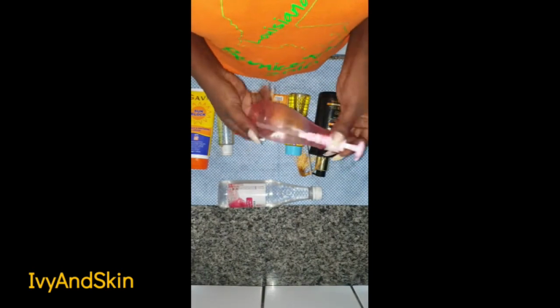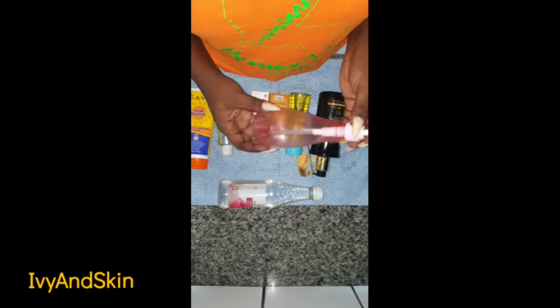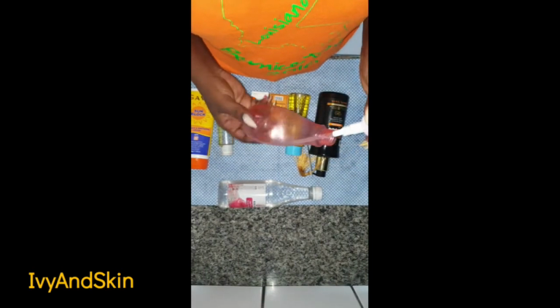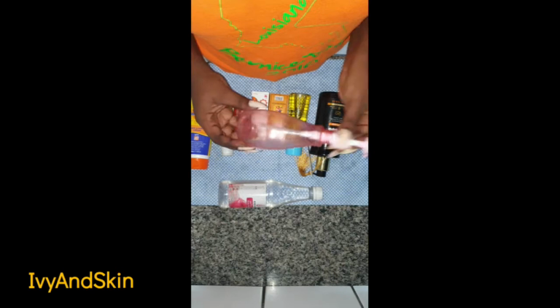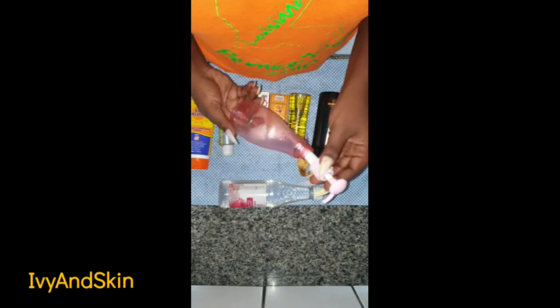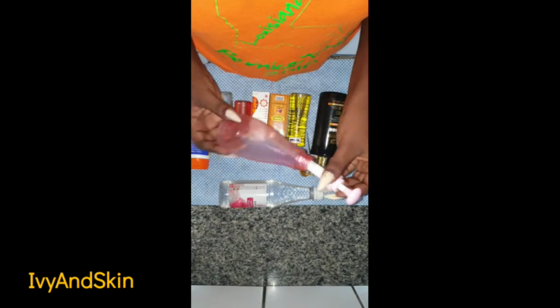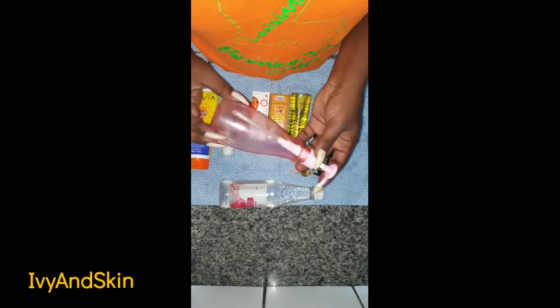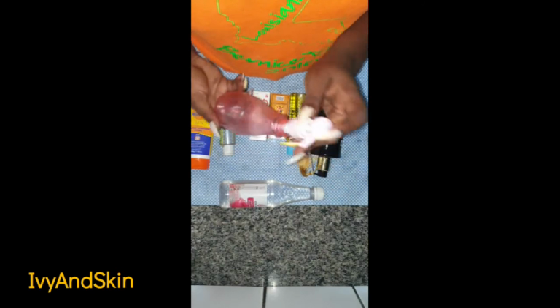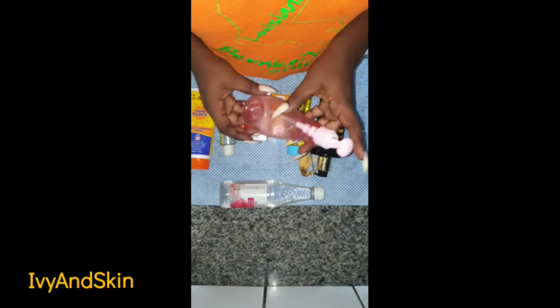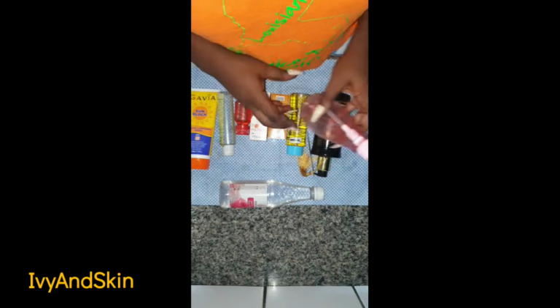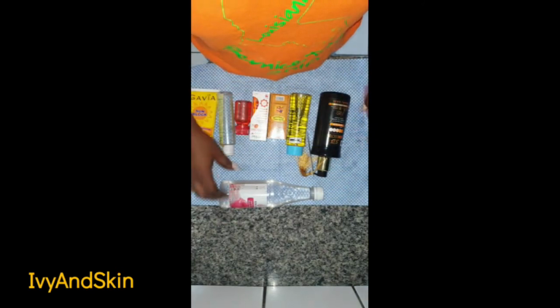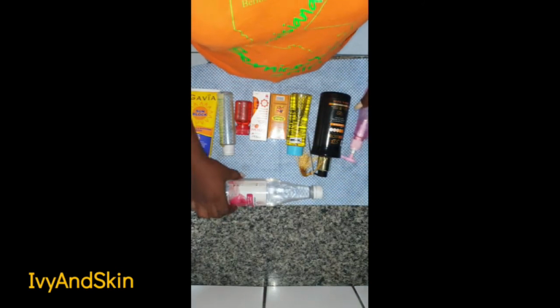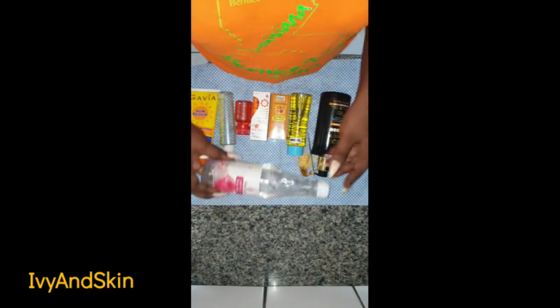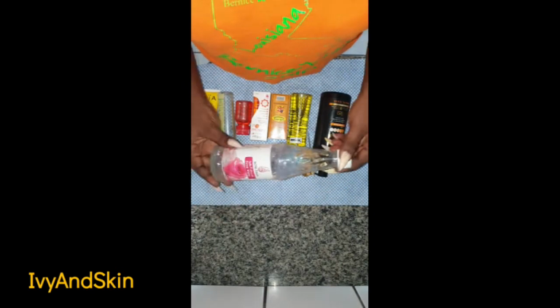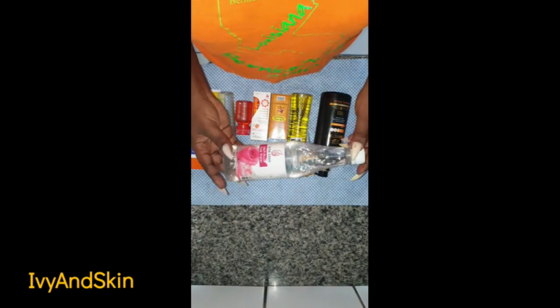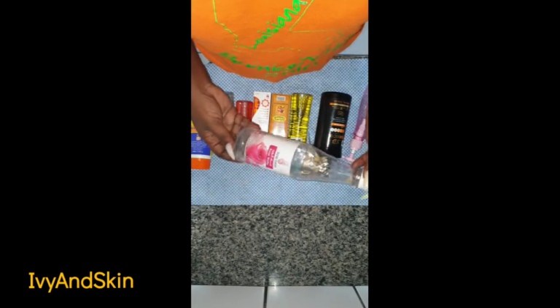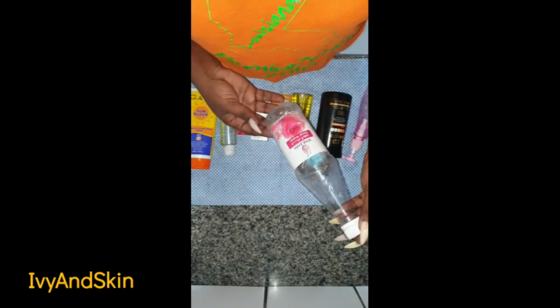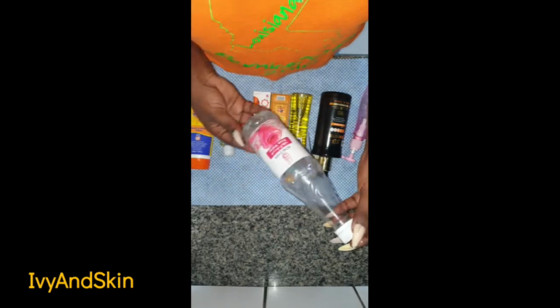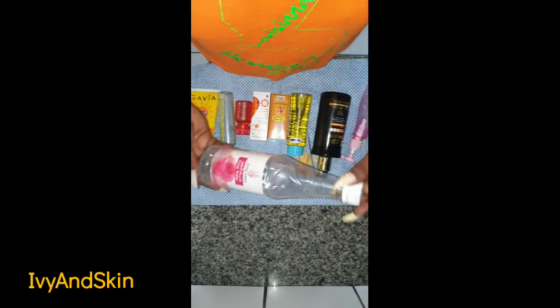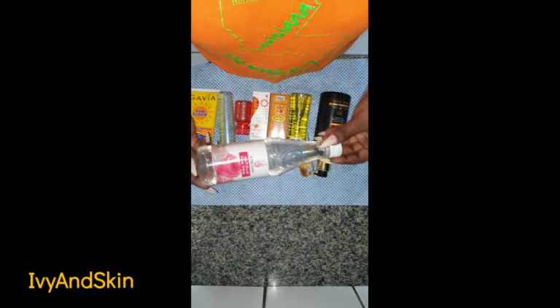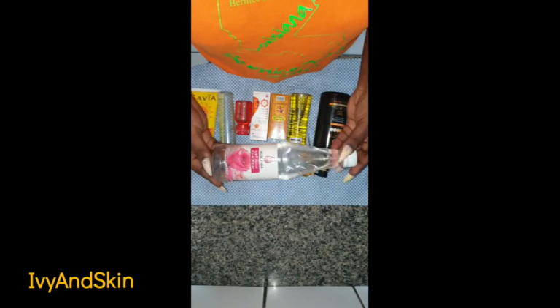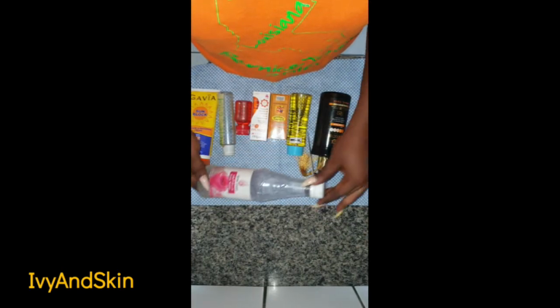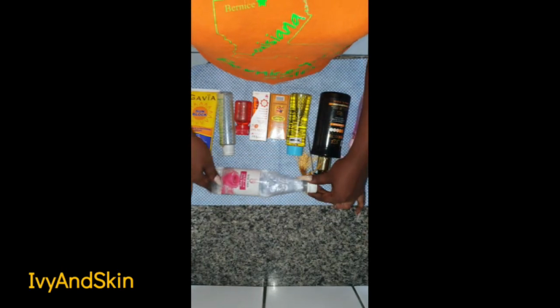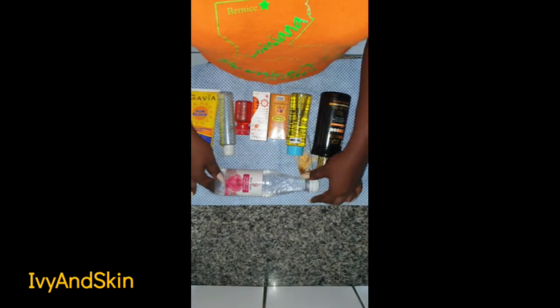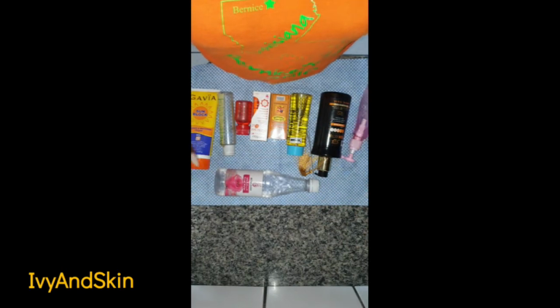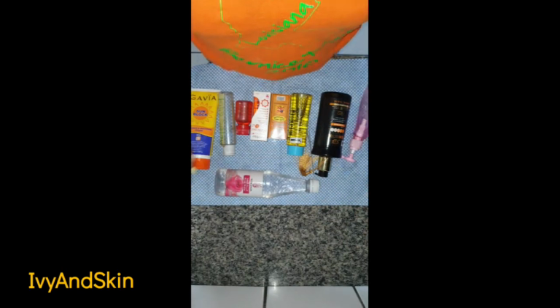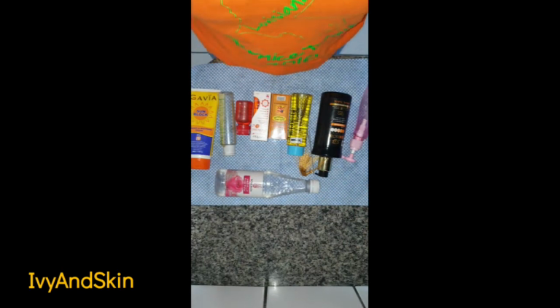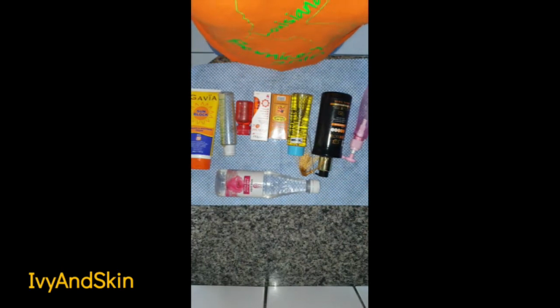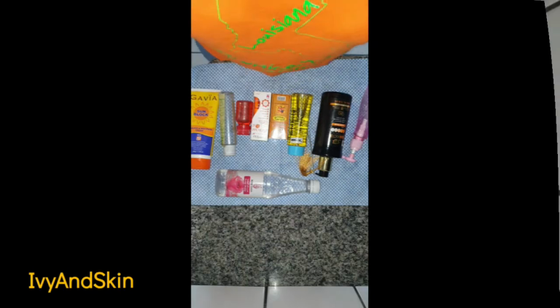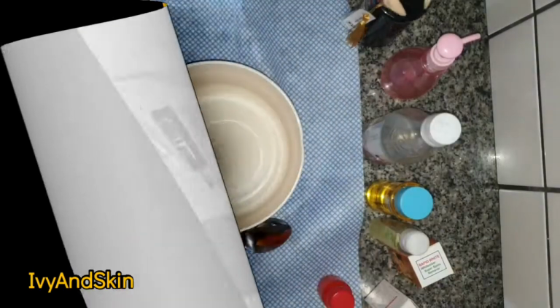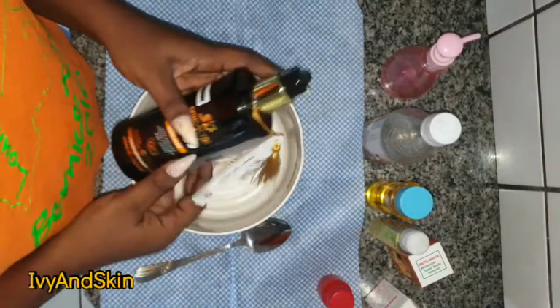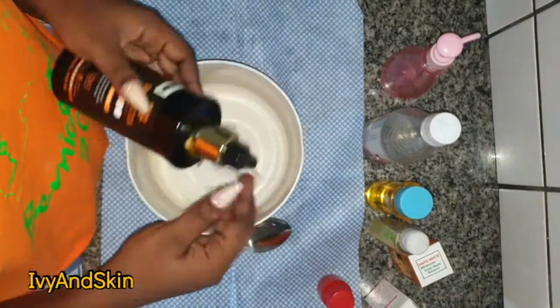I have my container, well sanitized and sterilized, in which I'll be putting the finished cream. I also have rosewater ready — I'm going to need that later because this cream base thickens up almost immediately.